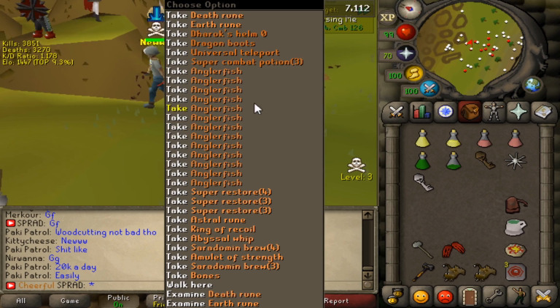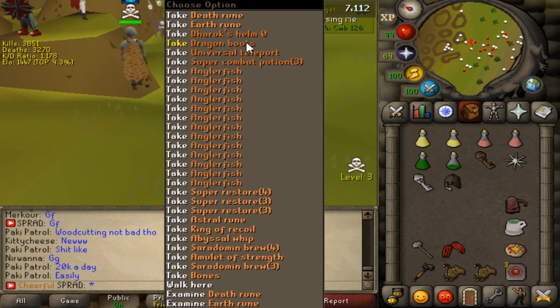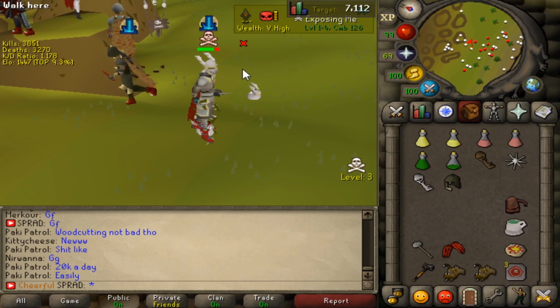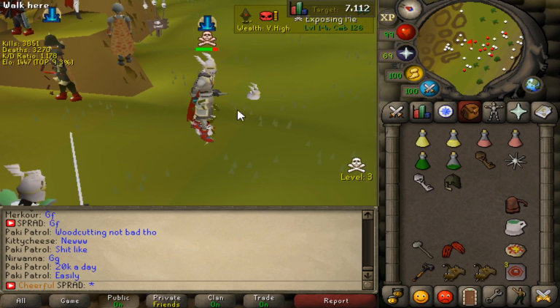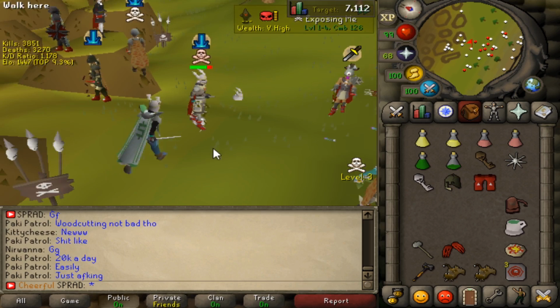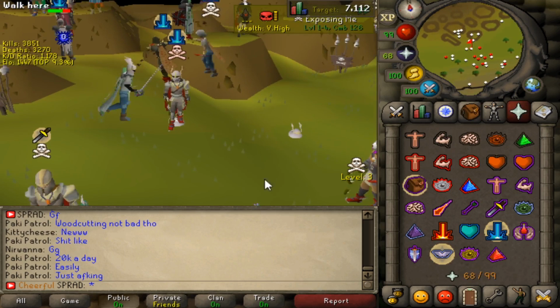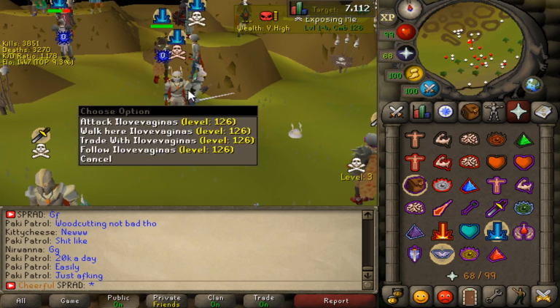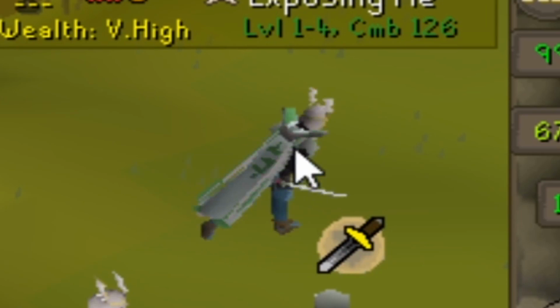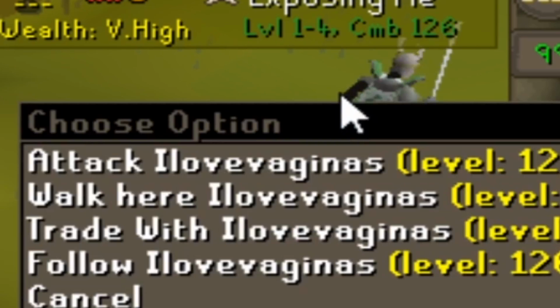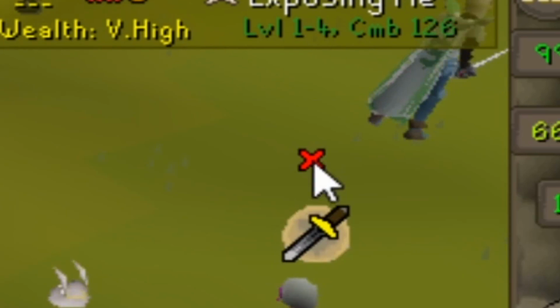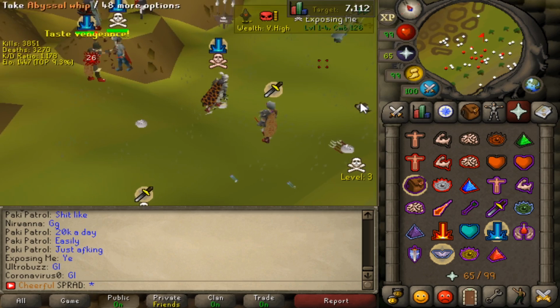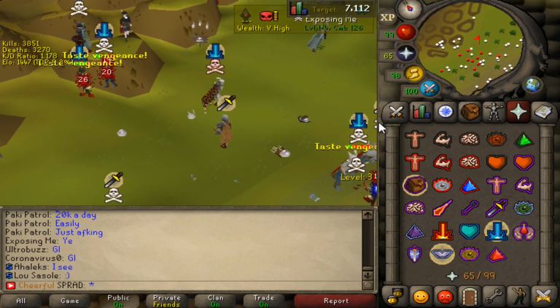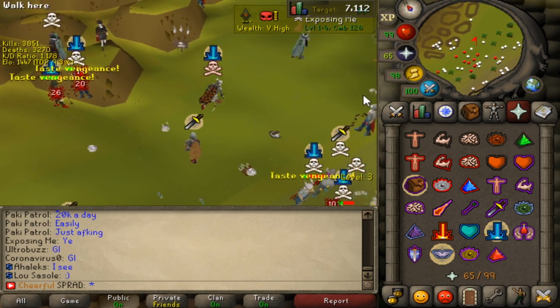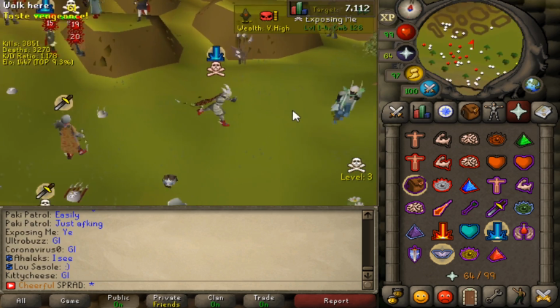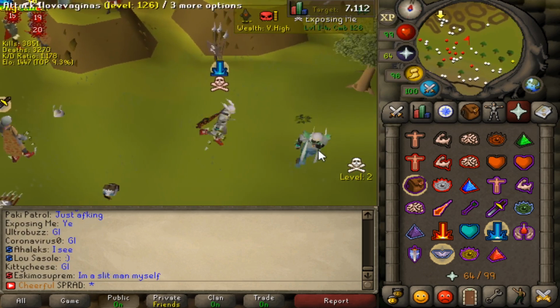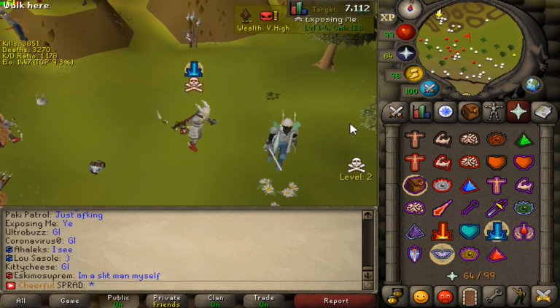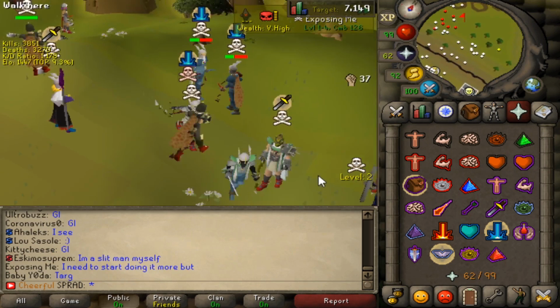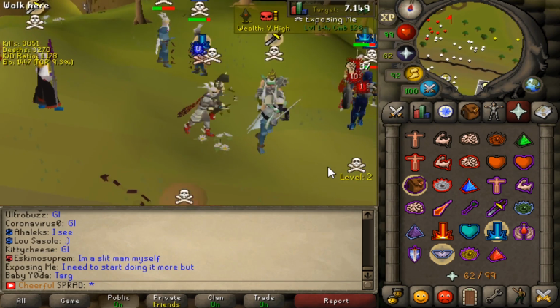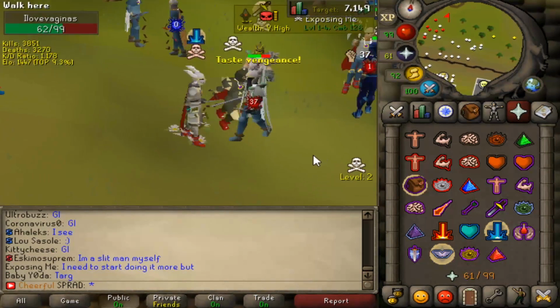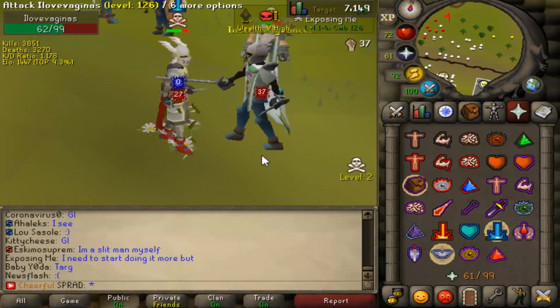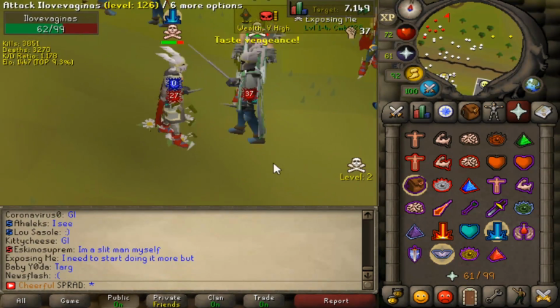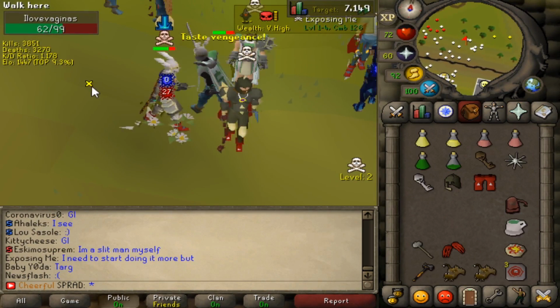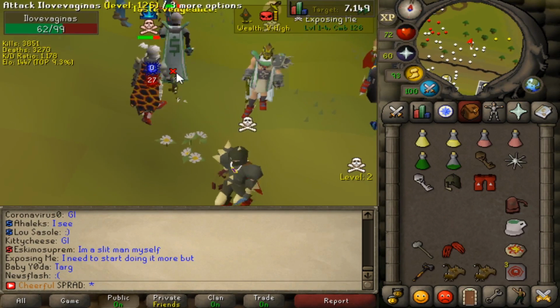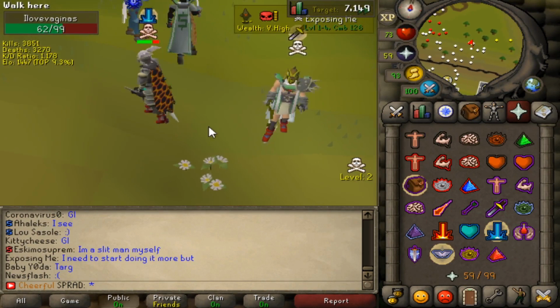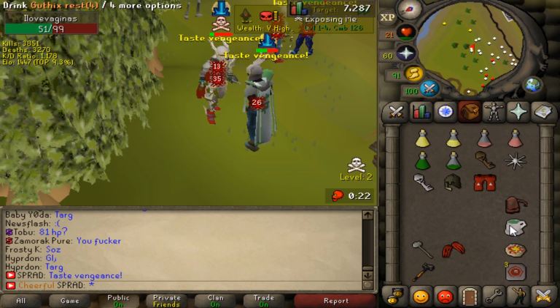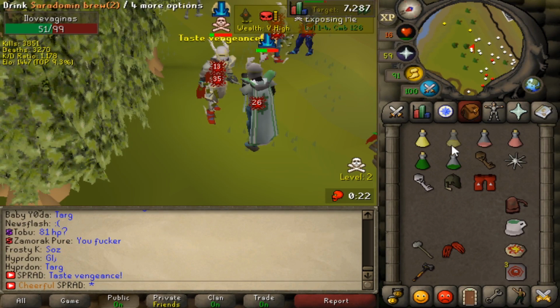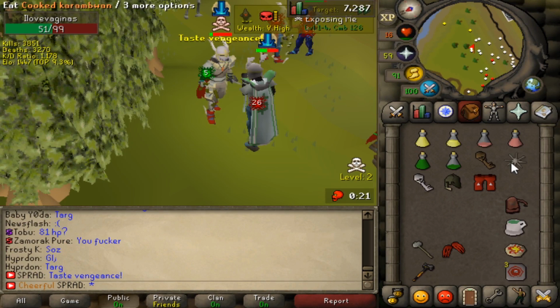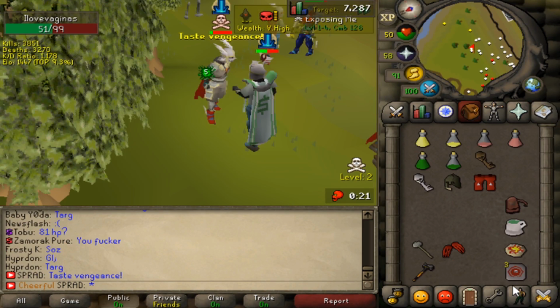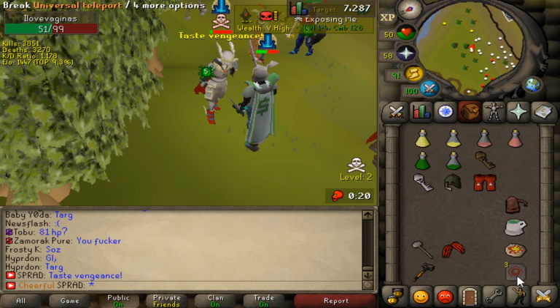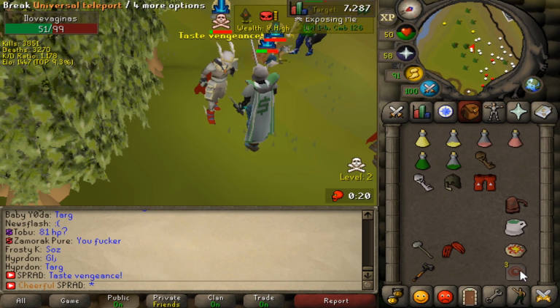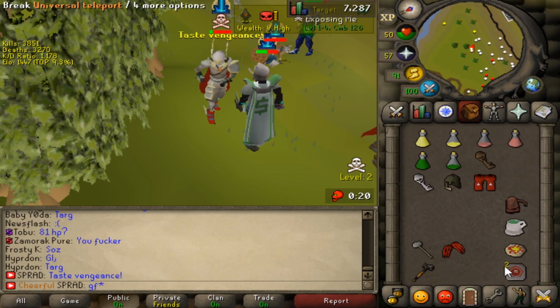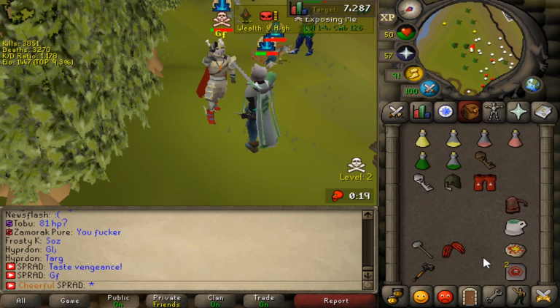I want to fight him. What is that even in his hand? He needs to relax for a second. What are you wearing? Oh, Ghrazi Rapier. I'm out of food — I got to teleport. Good fight.